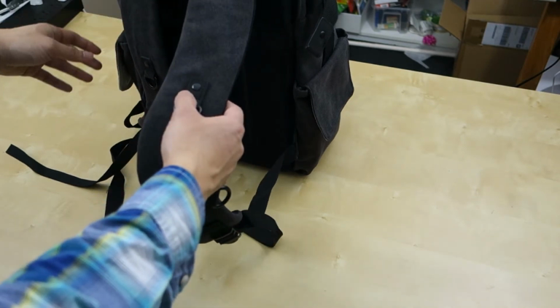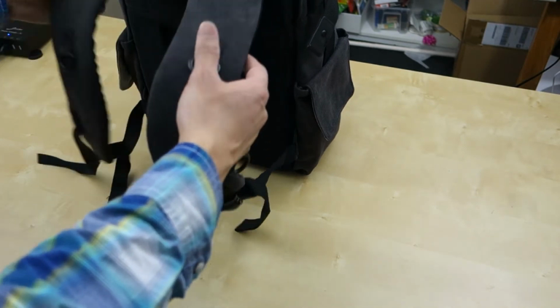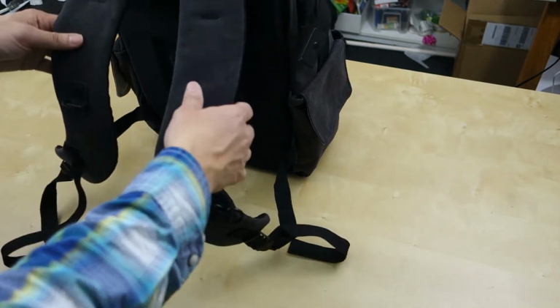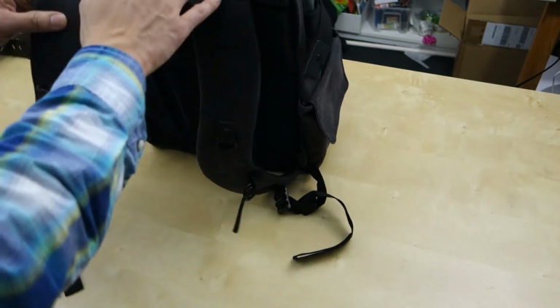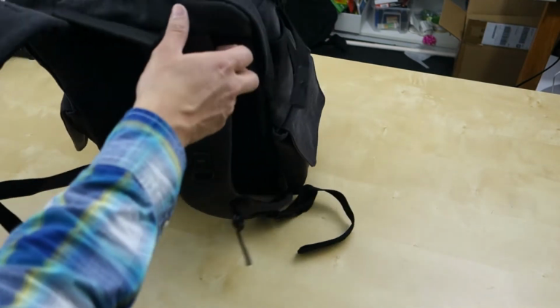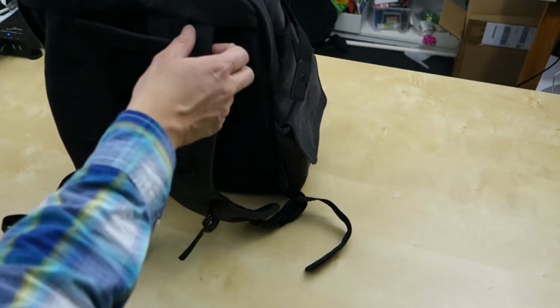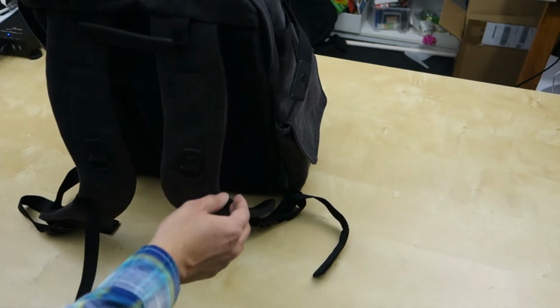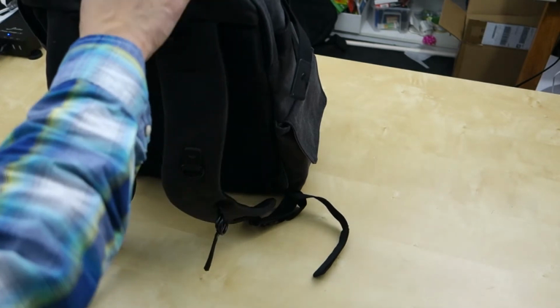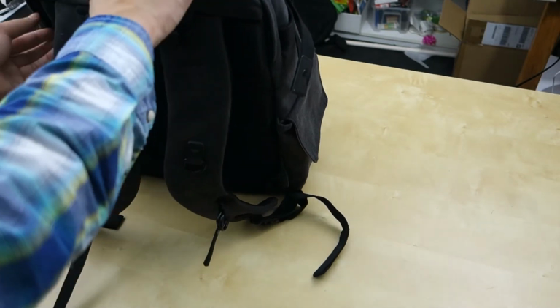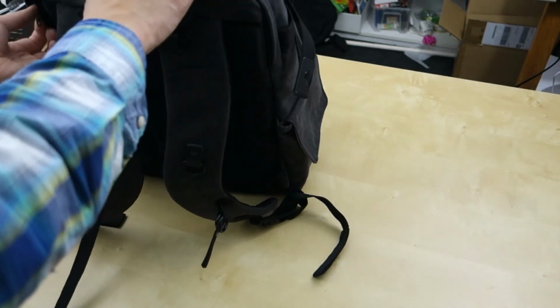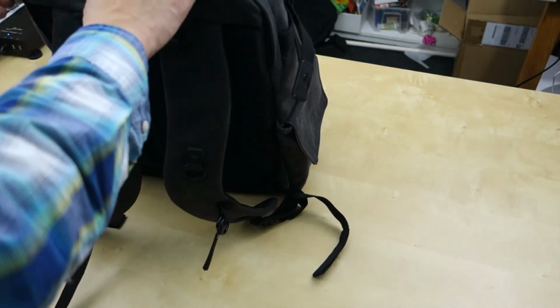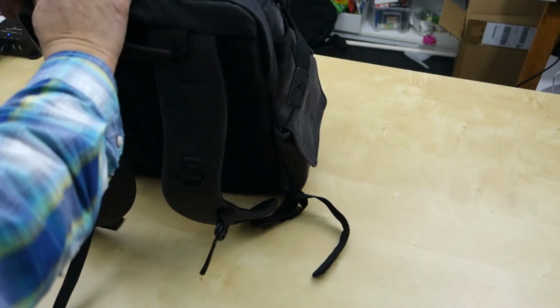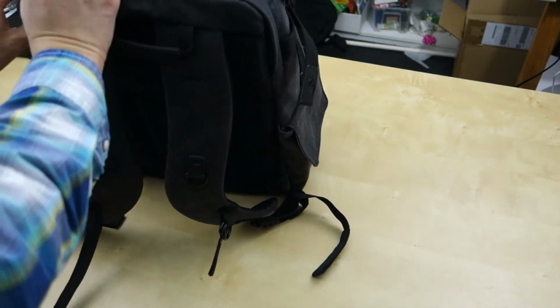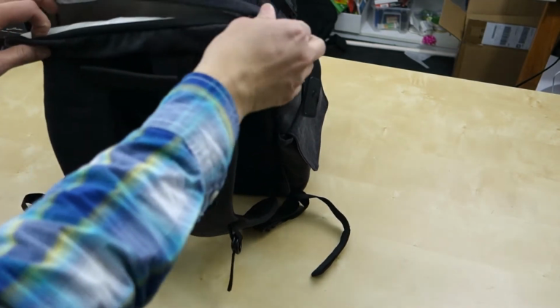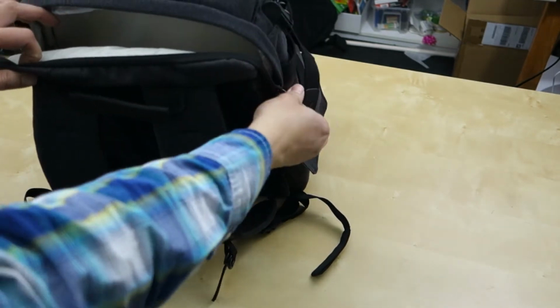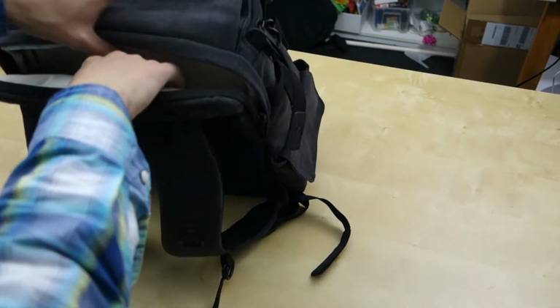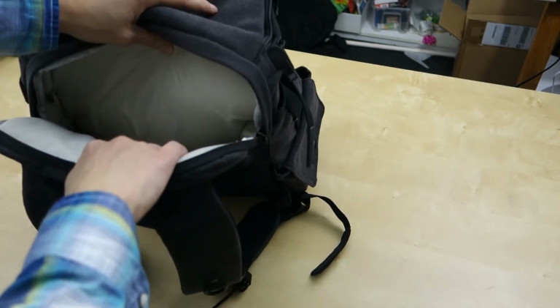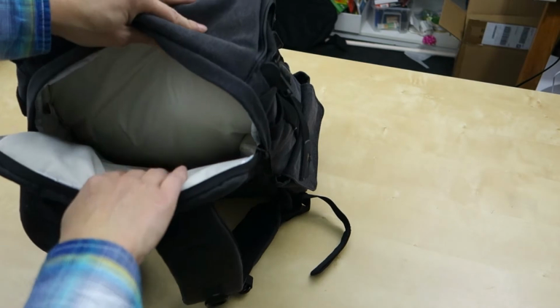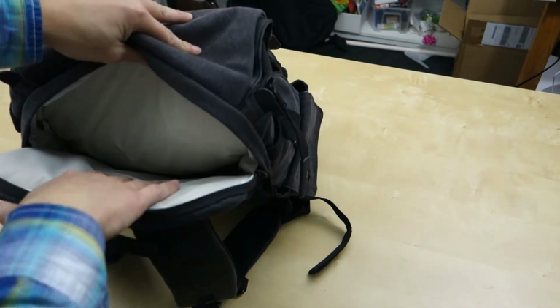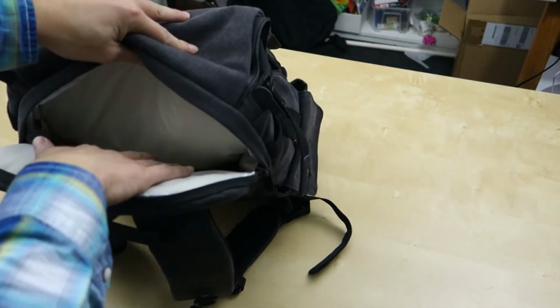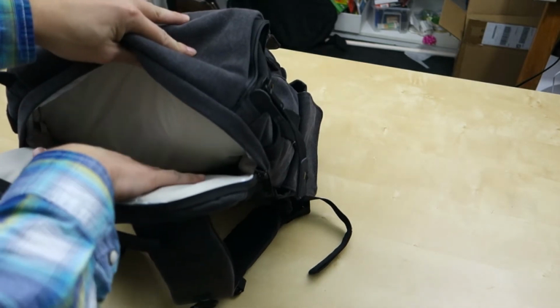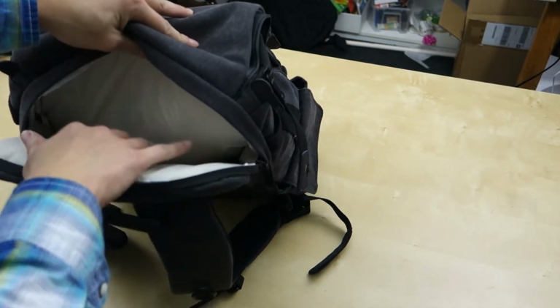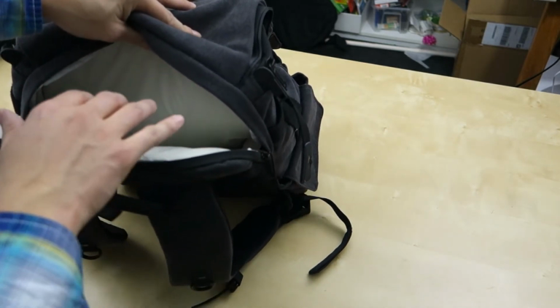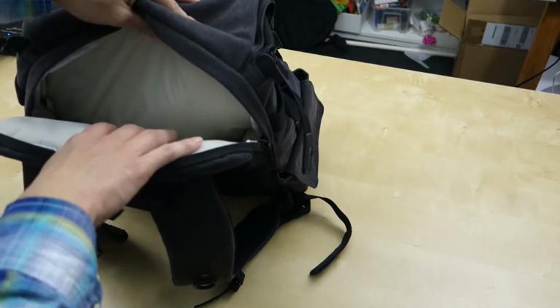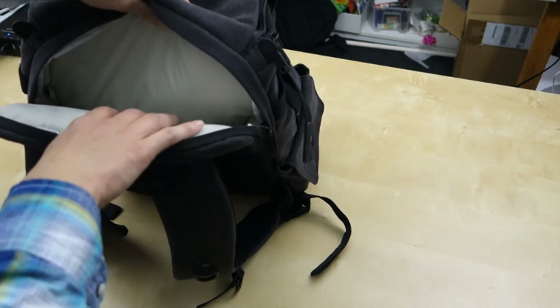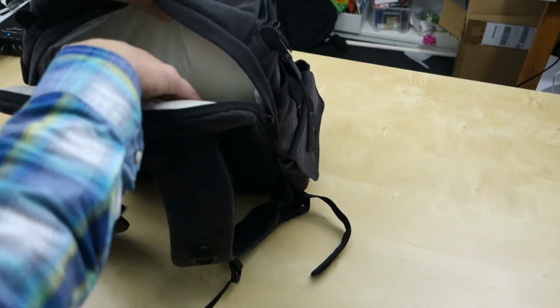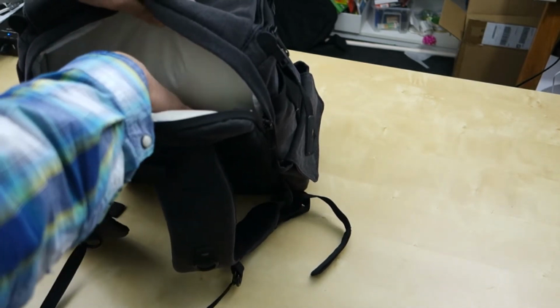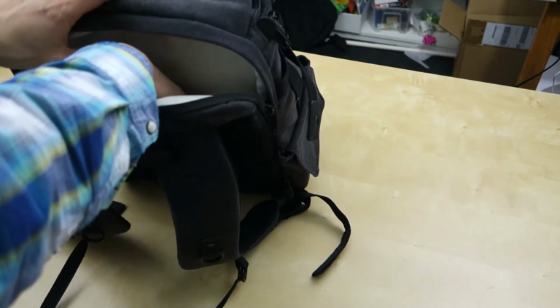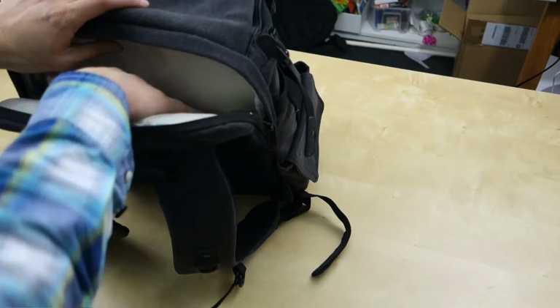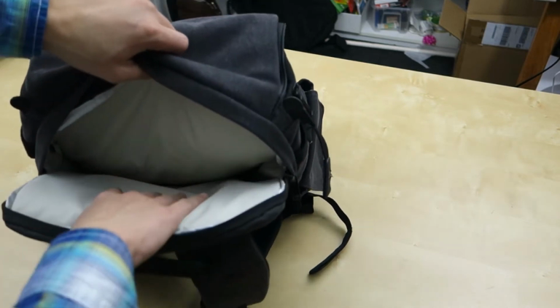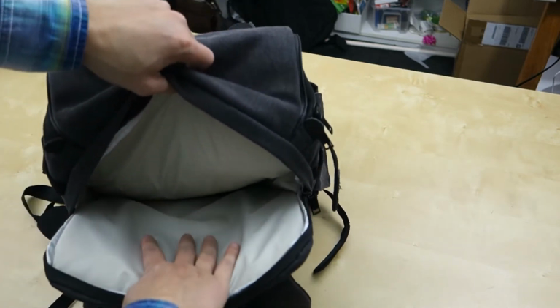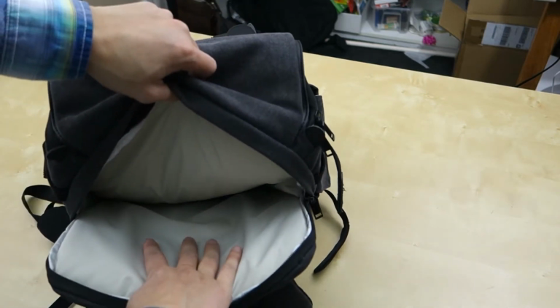Back here, you have the big compartment. This zipper compartment is designed for a laptop. I don't have anything in here right now, but this side fits a 14-inch laptop. I have a Dell XPS 15-inch and it's slightly too big, so that gives you an idea of how big that compartment is.